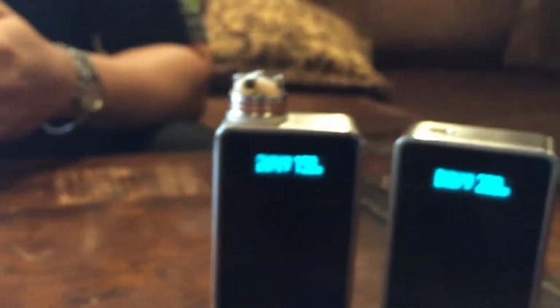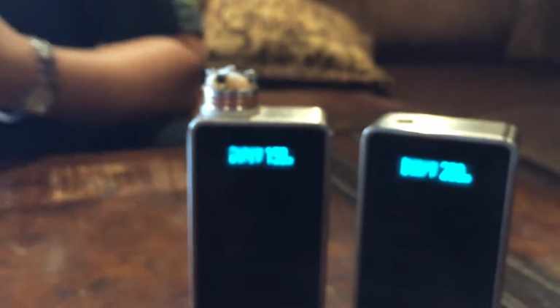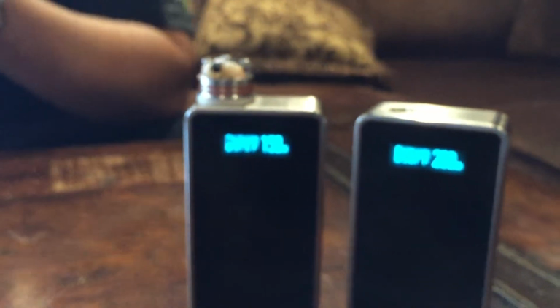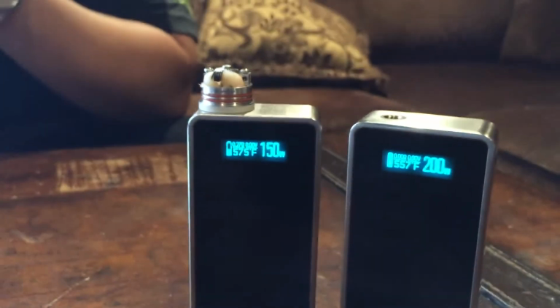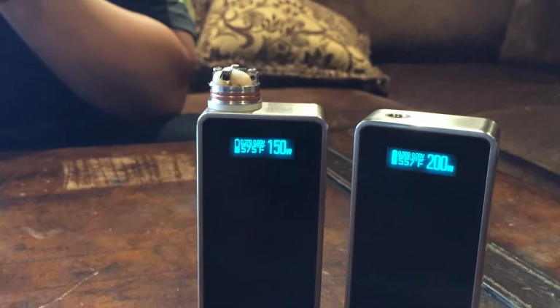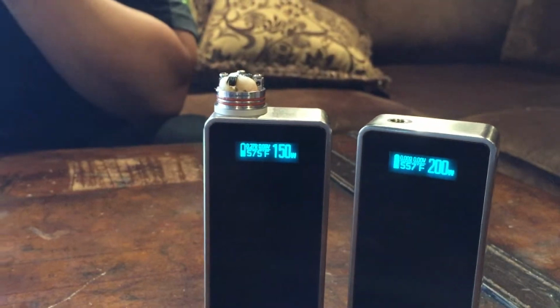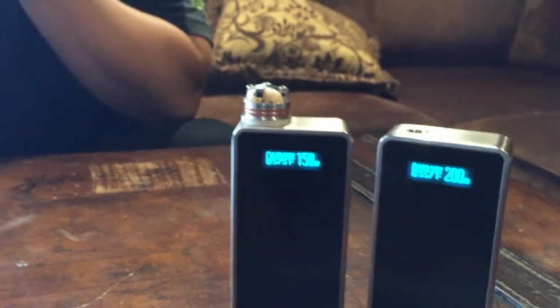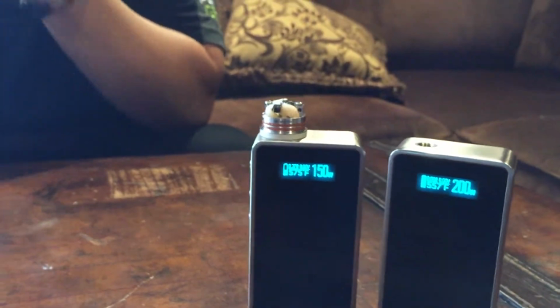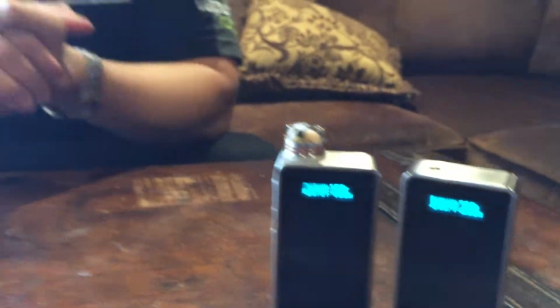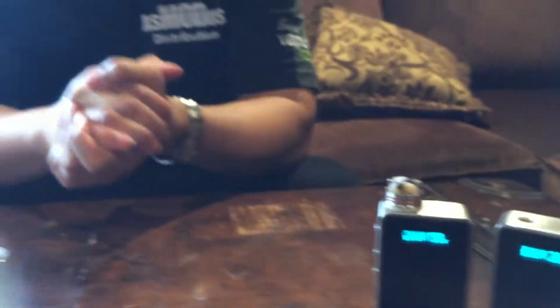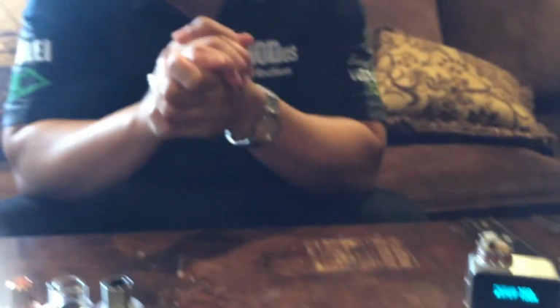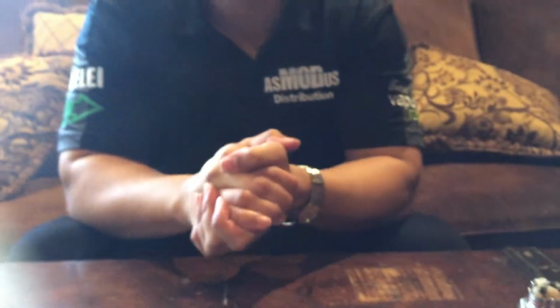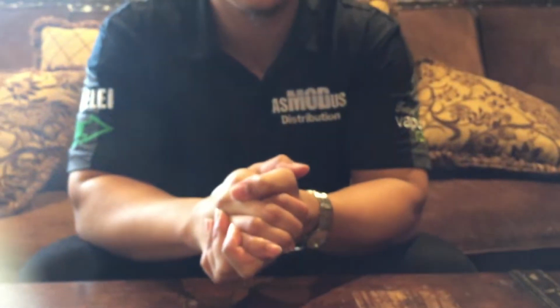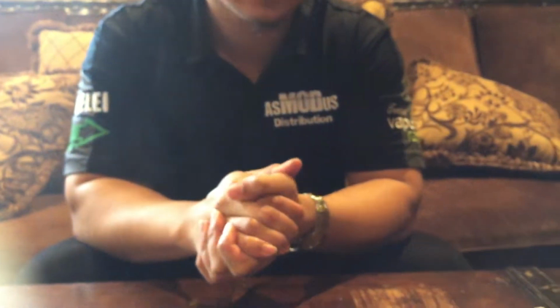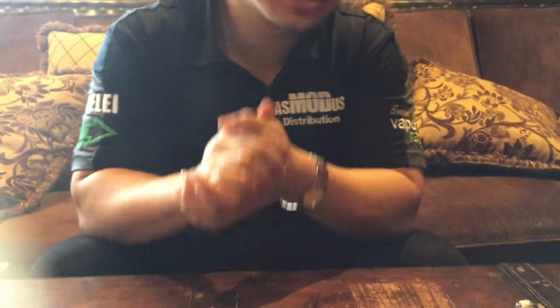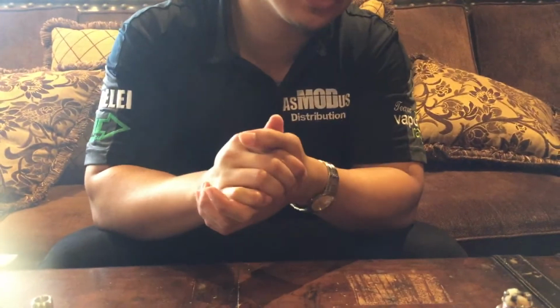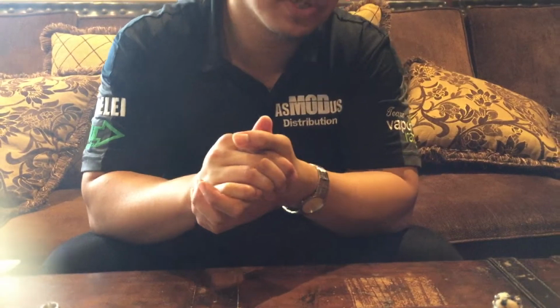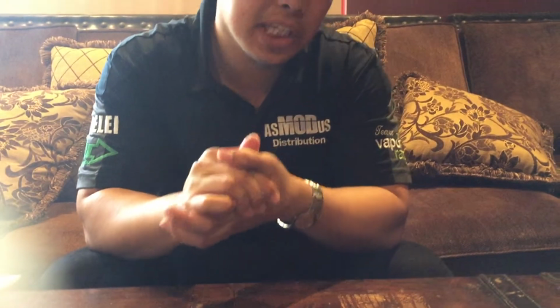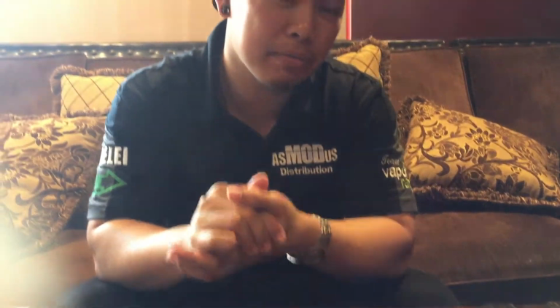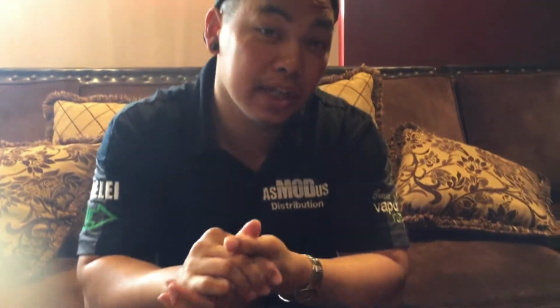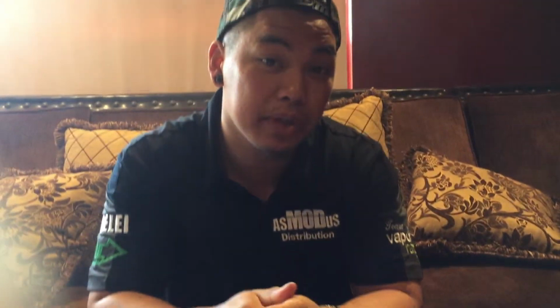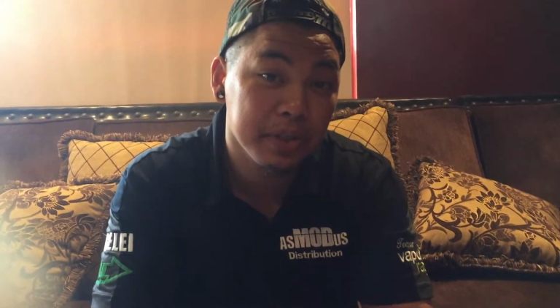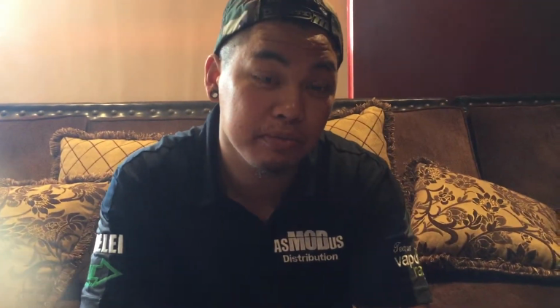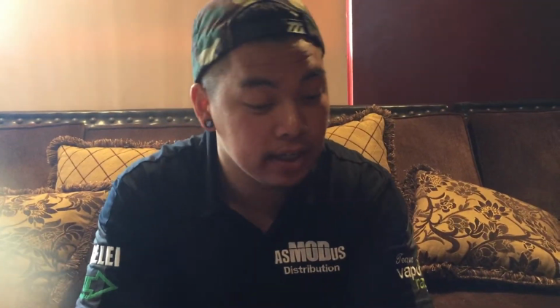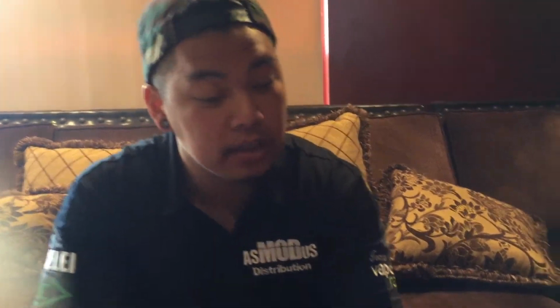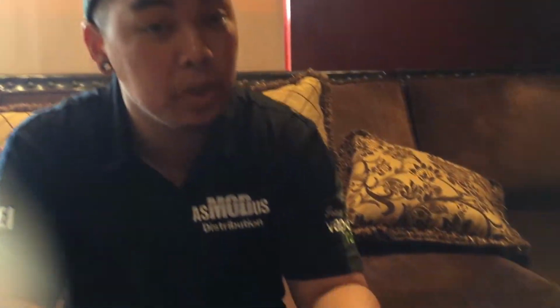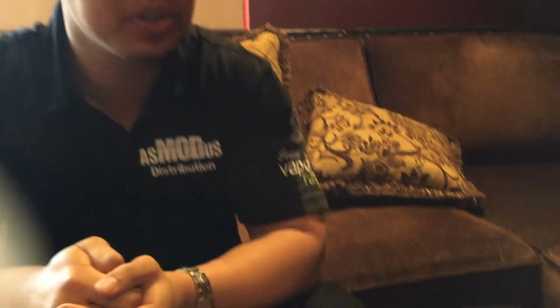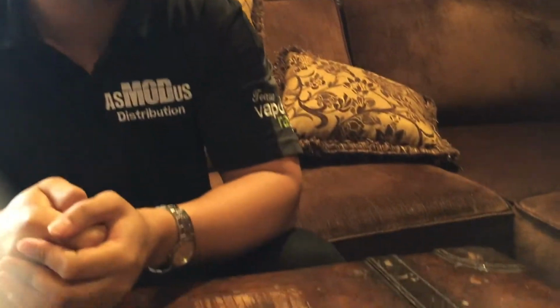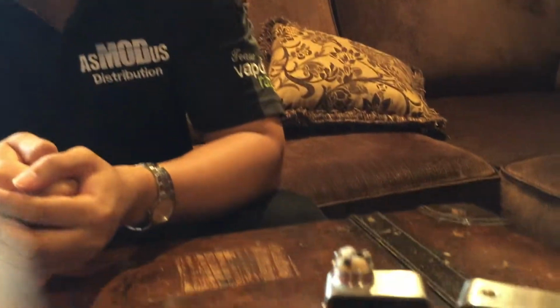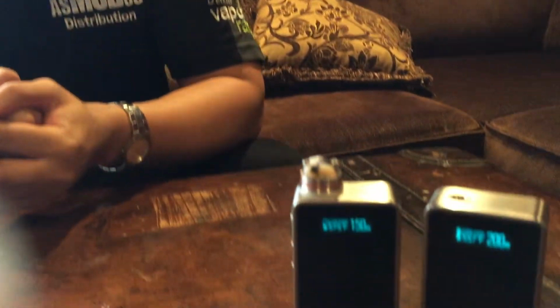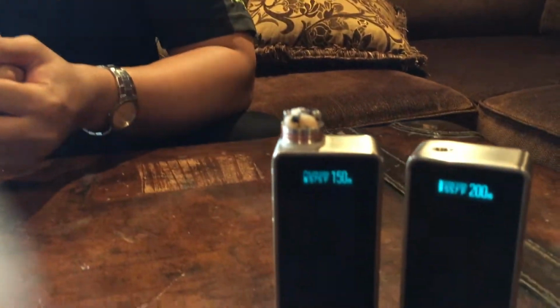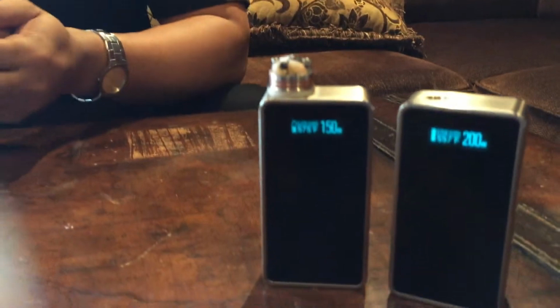Hey everyone, this is Moth Distribution. As you know, we're the very proud owners of the Snow Wolf line. To make things a little more interesting, we have brought a new cup to the Wolf Pack: the Snow Wolf 200 watt temperature control box mod.